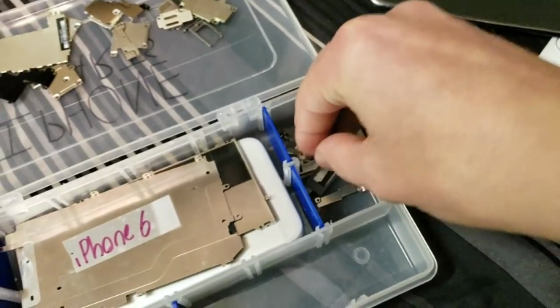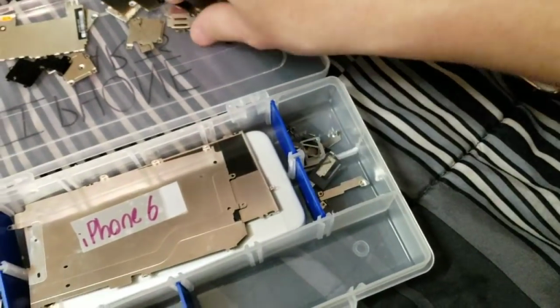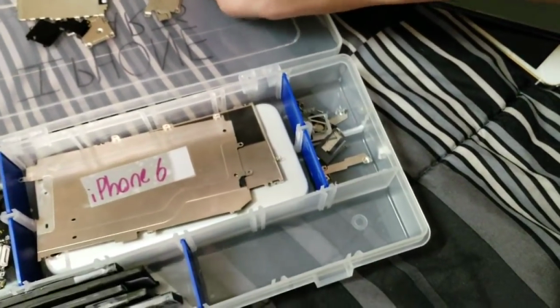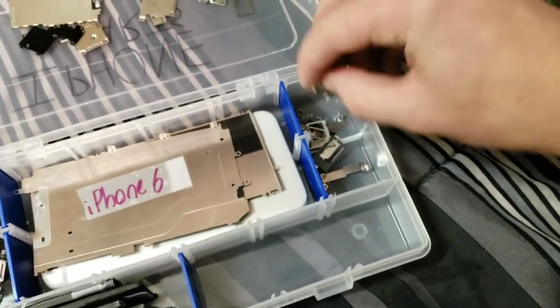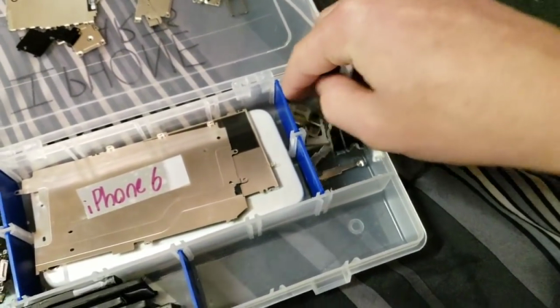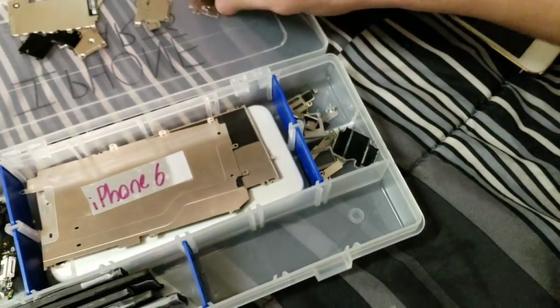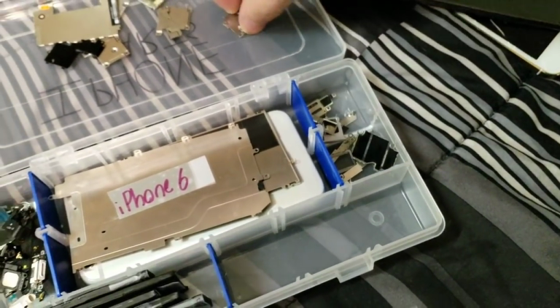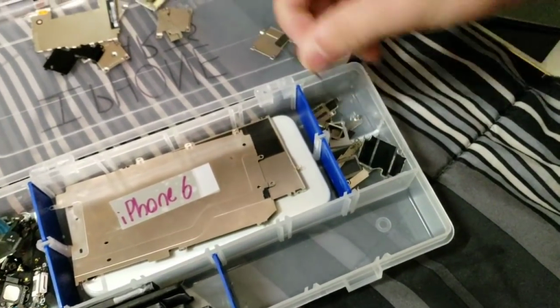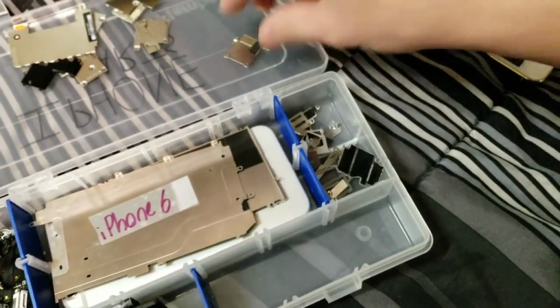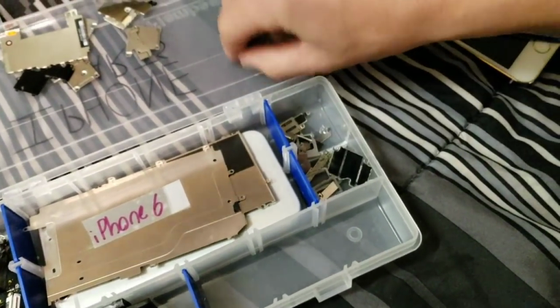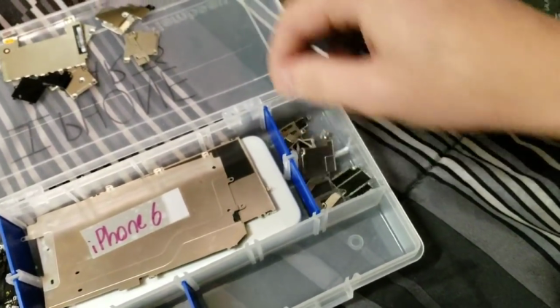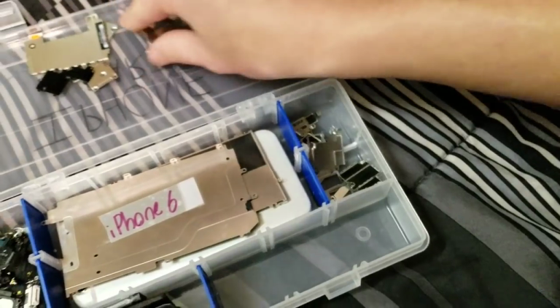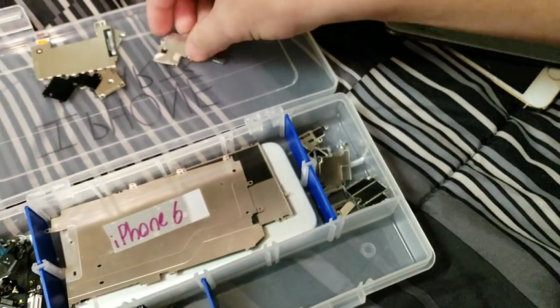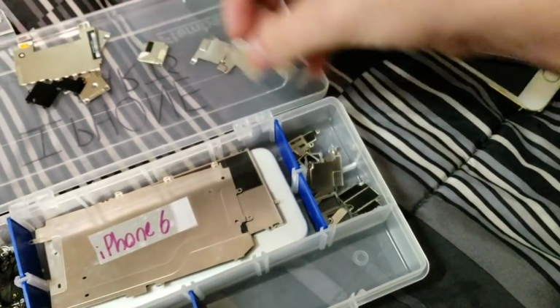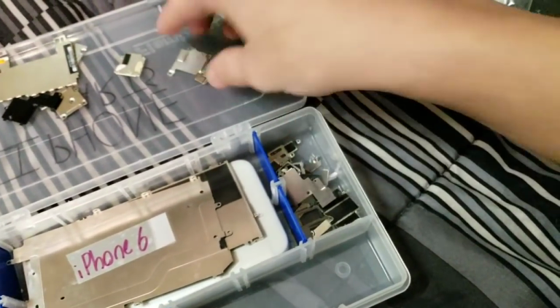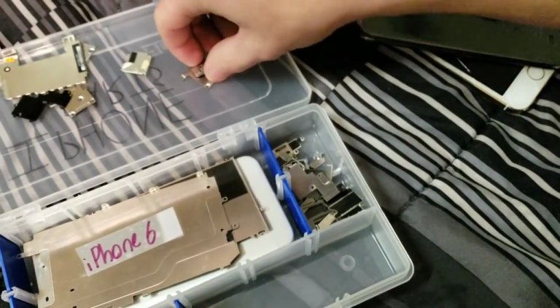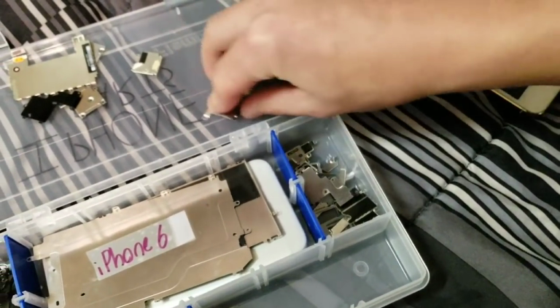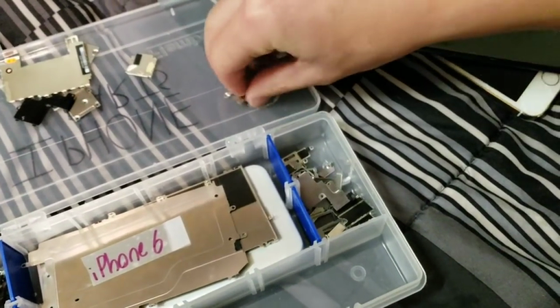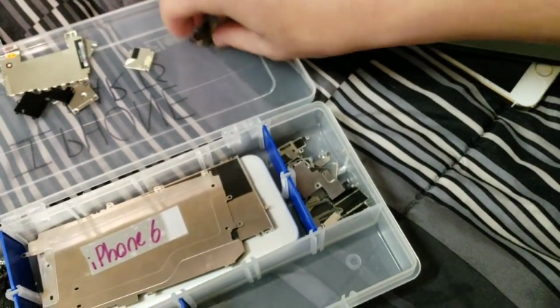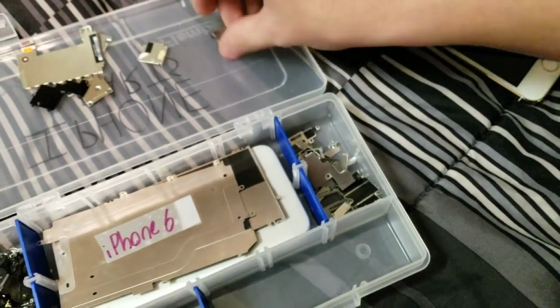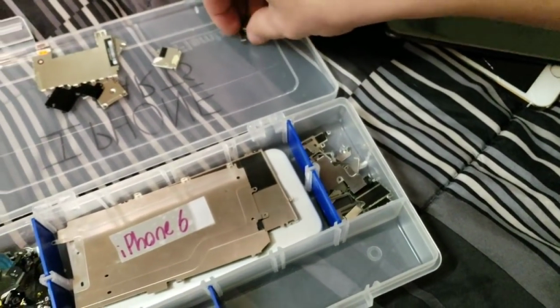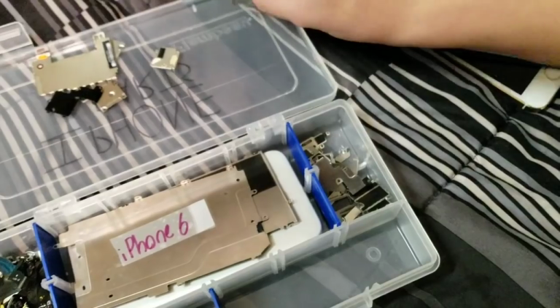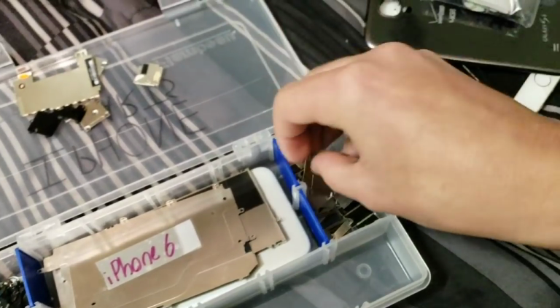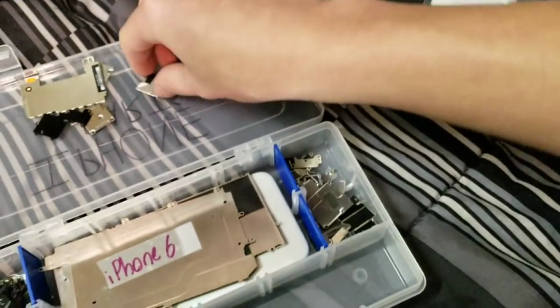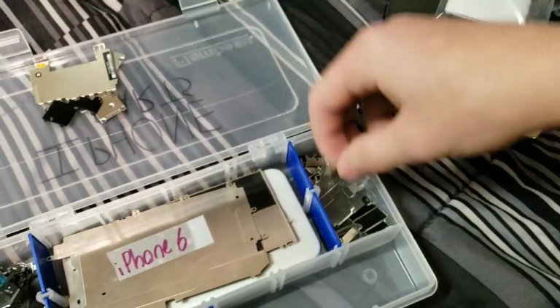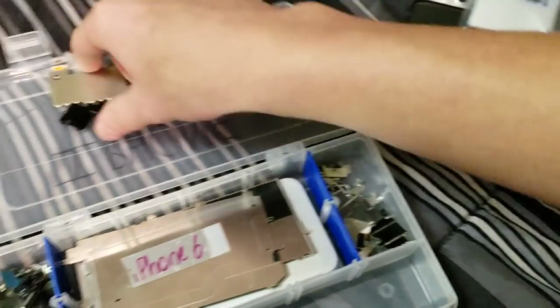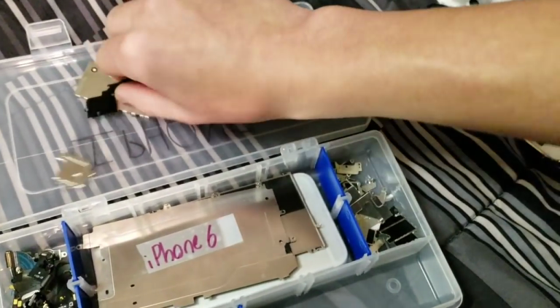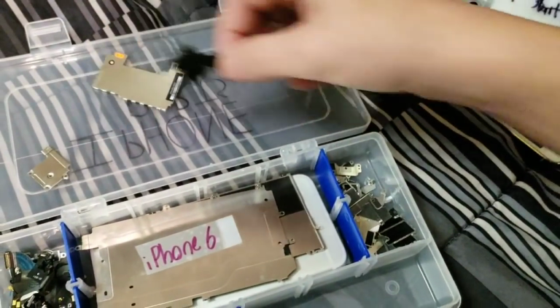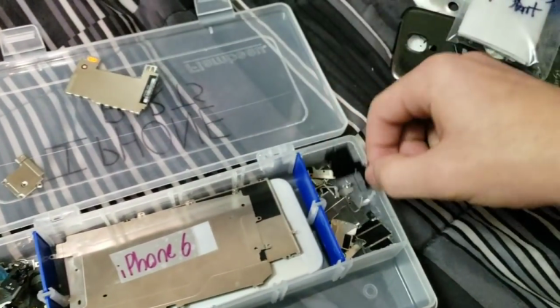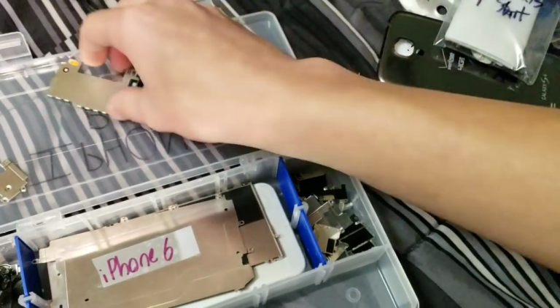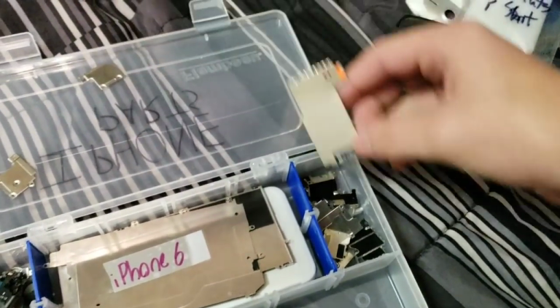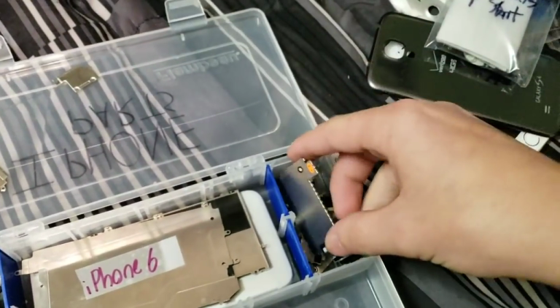I got a lot of little parts saved for phones in case I need them. It's always handy to do this if you like collecting and repairing phones, because then you don't even have to order anything if you lose it.